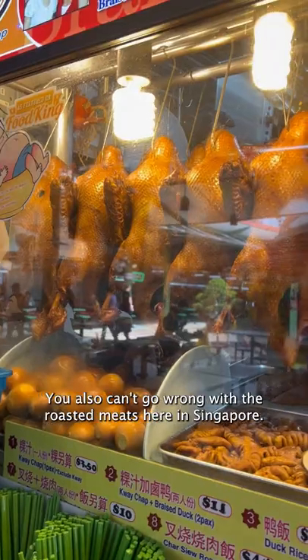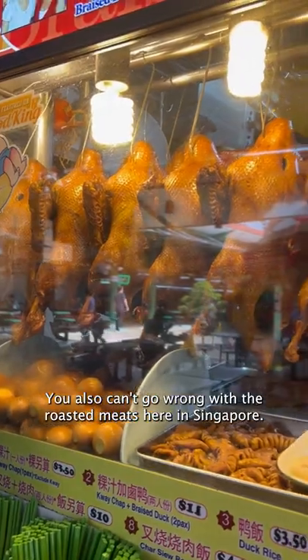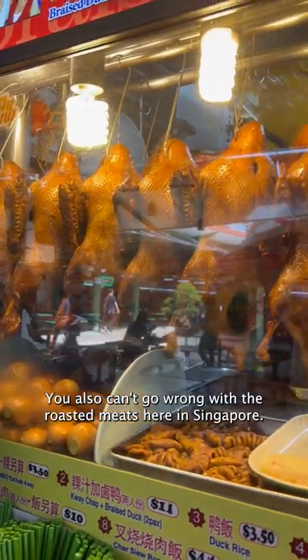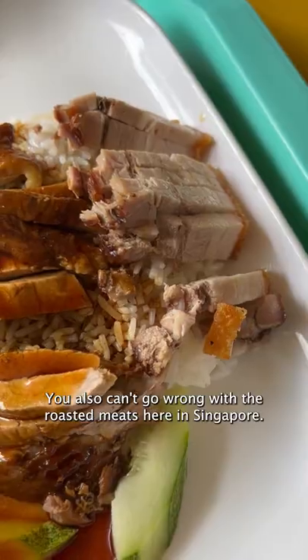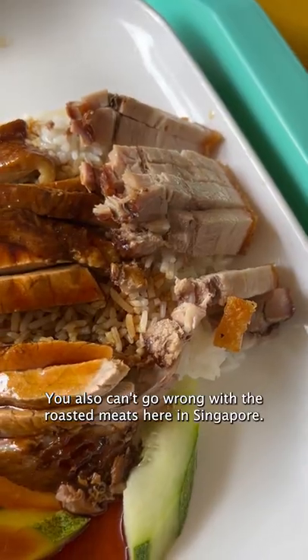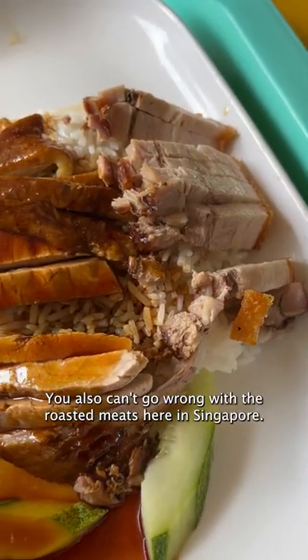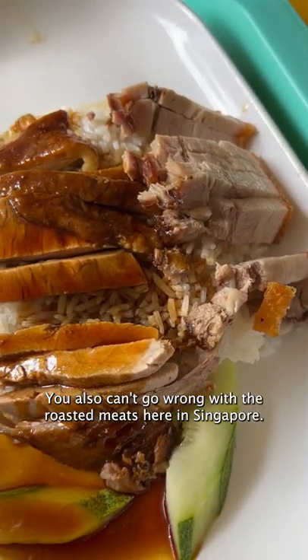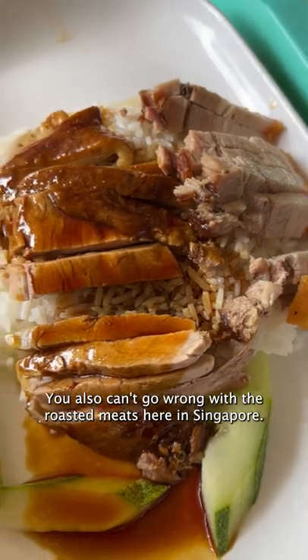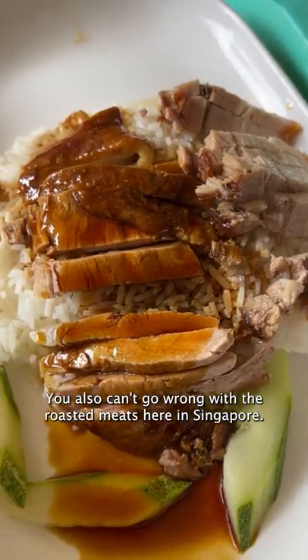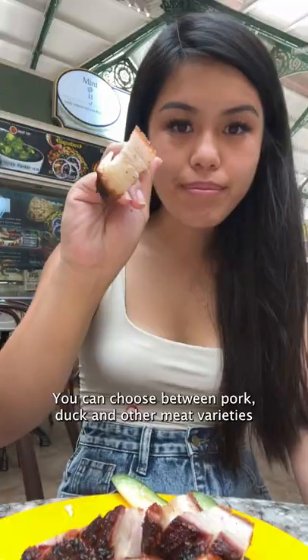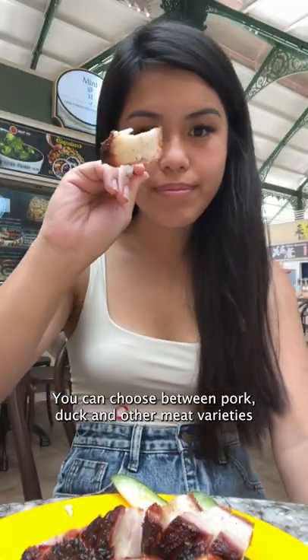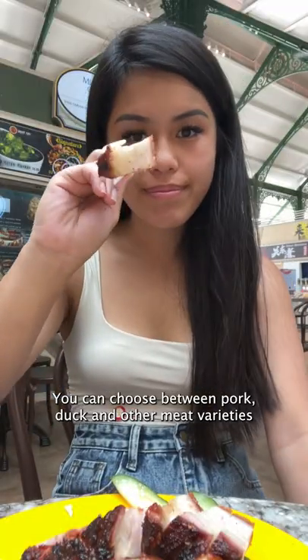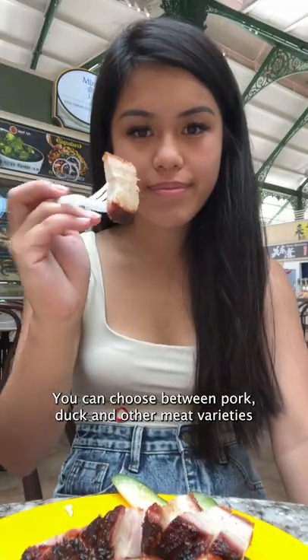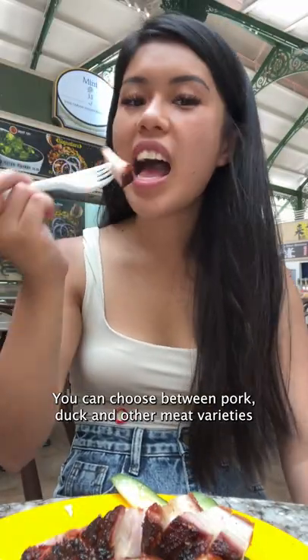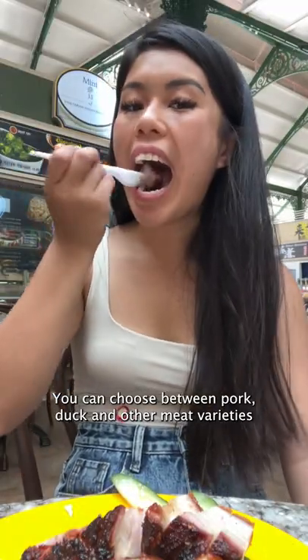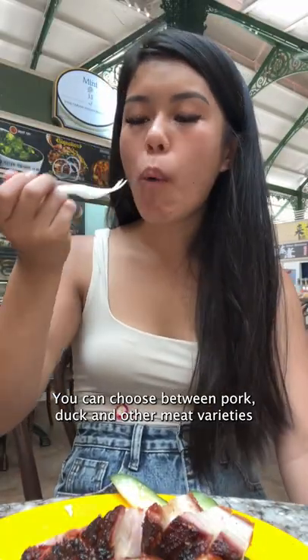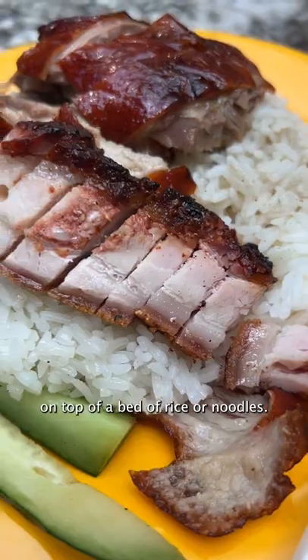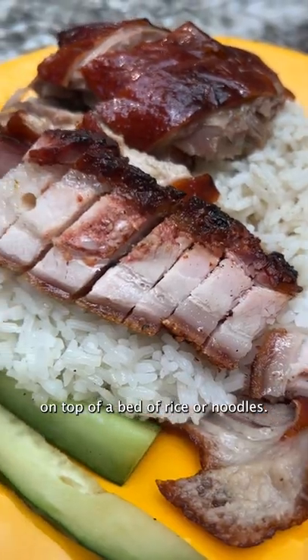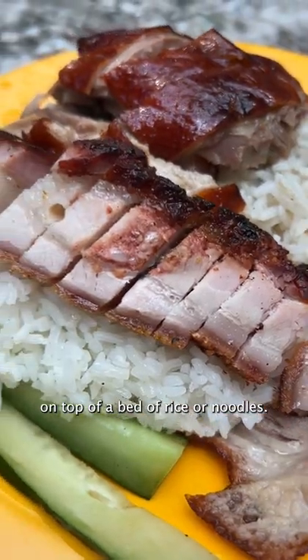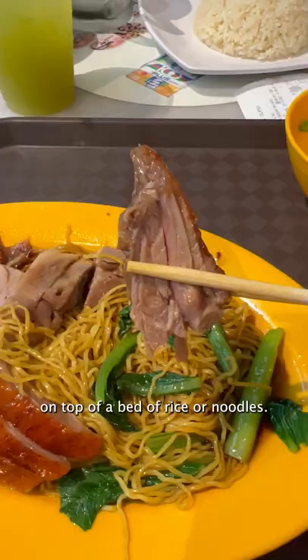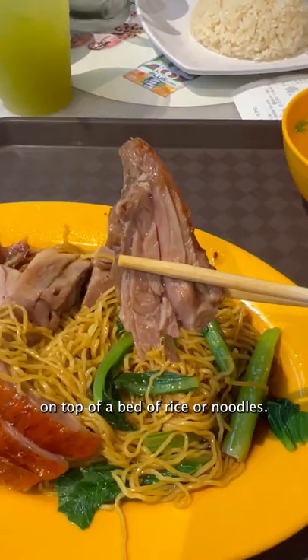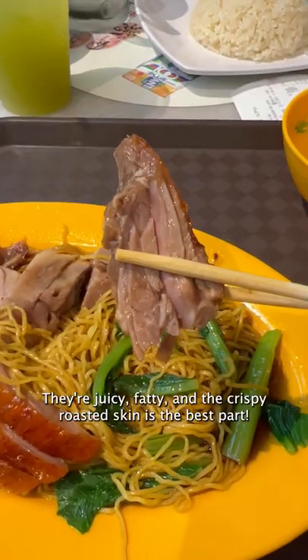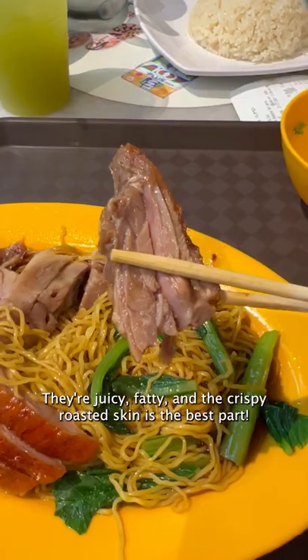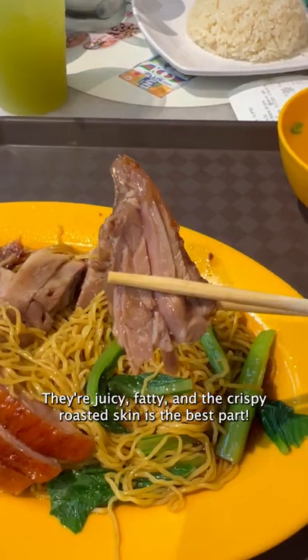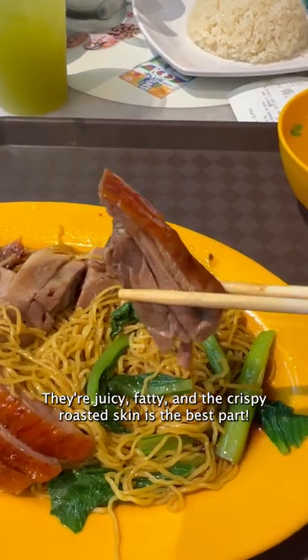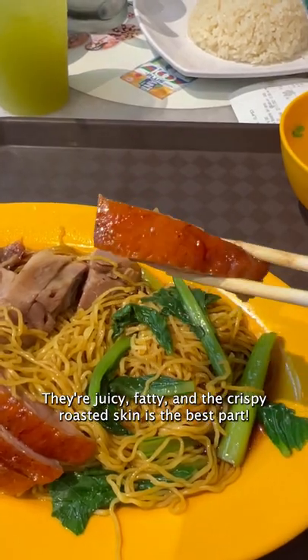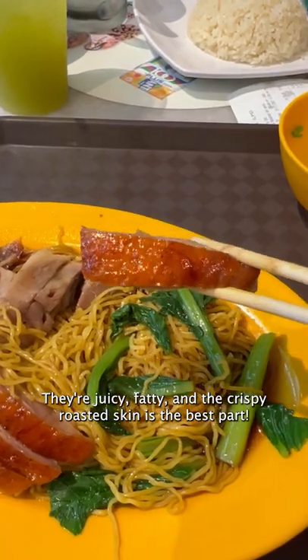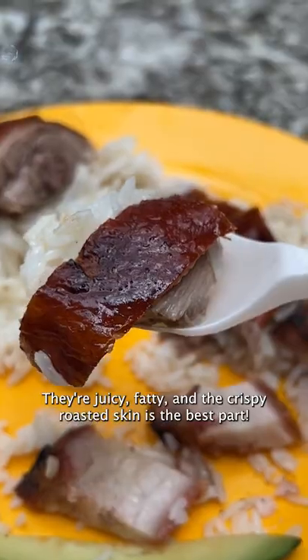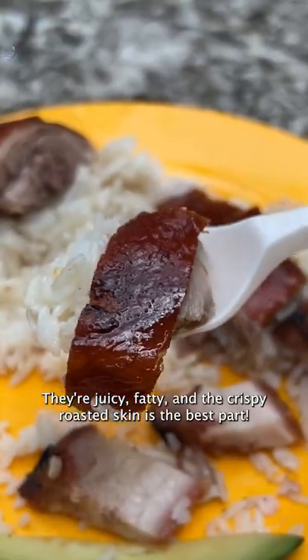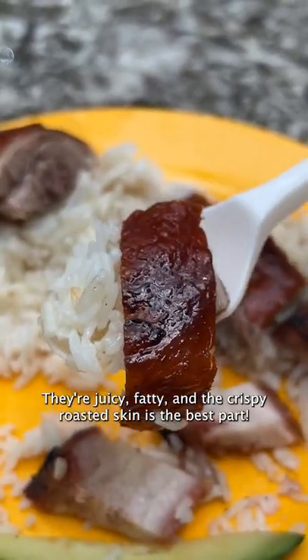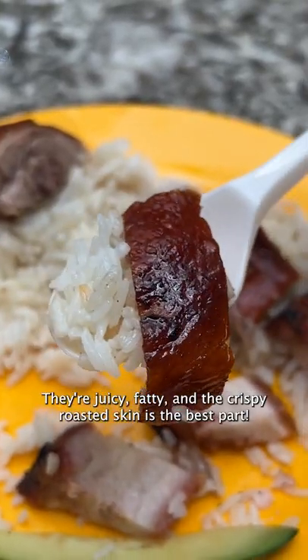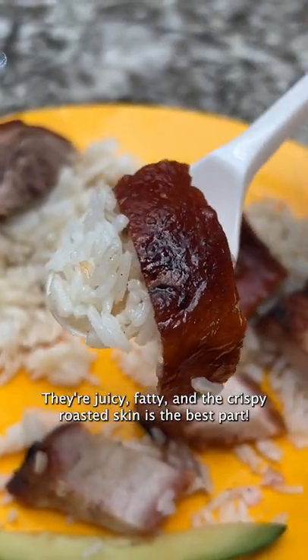You also can't go wrong with the roasted meats here in Singapore. You can choose between pork, duck, and other varieties on top of a bed of rice or noodles. They're juicy, fatty, and the crispy roasted skin is the best part.